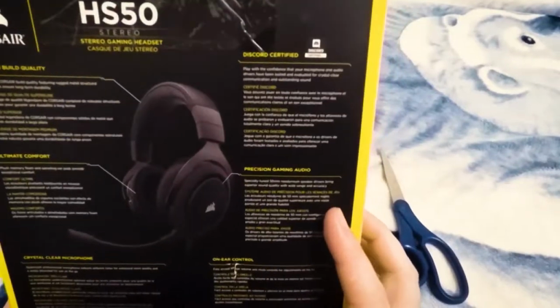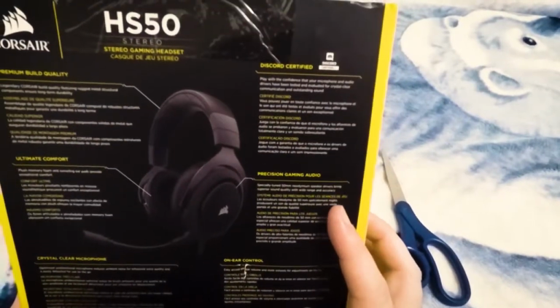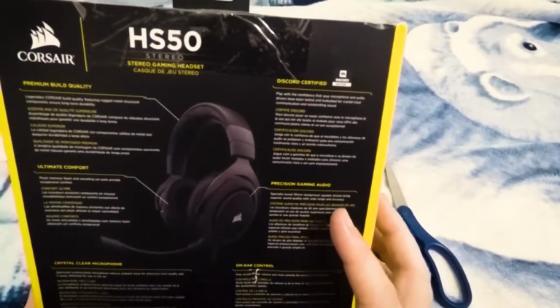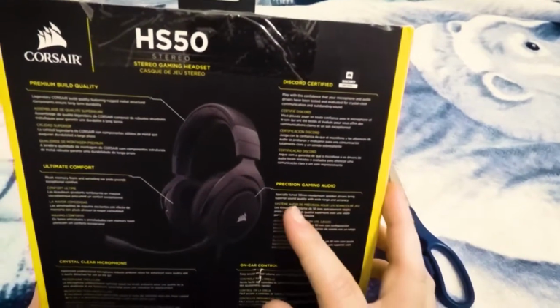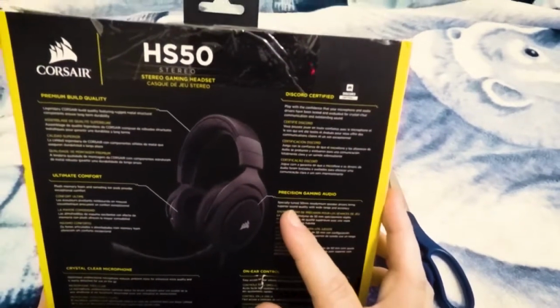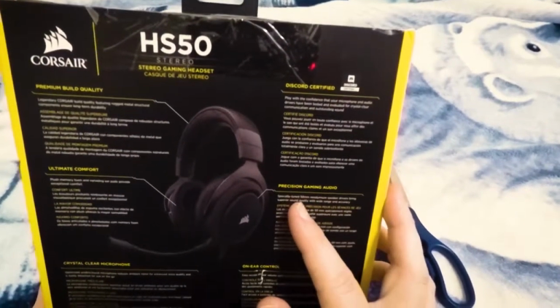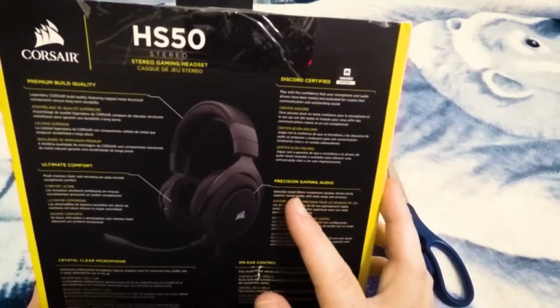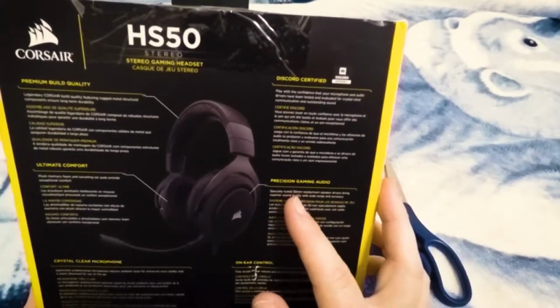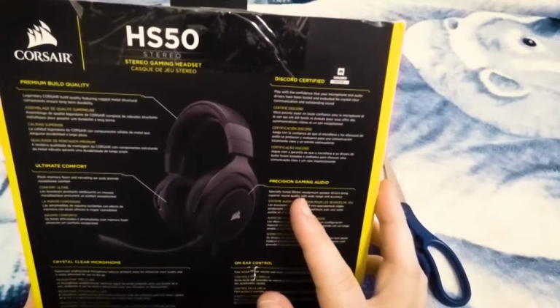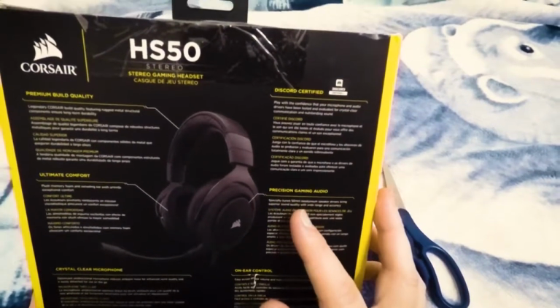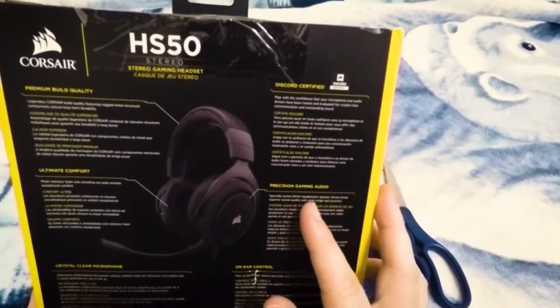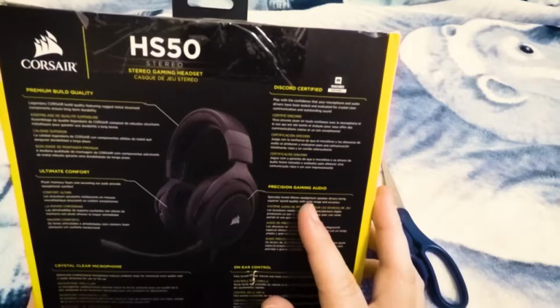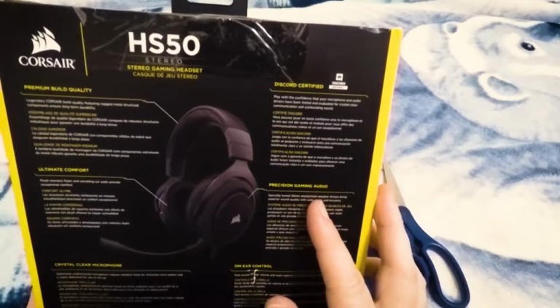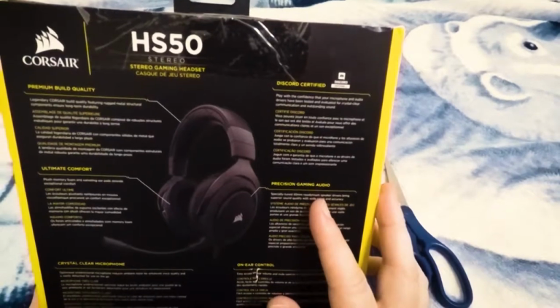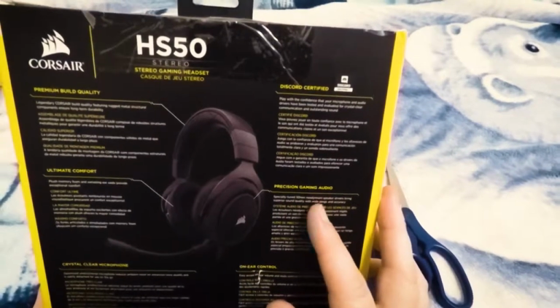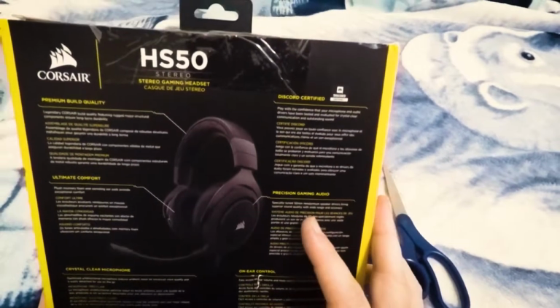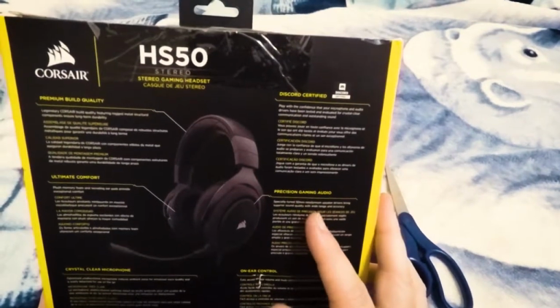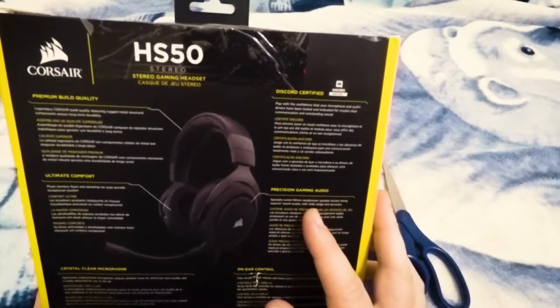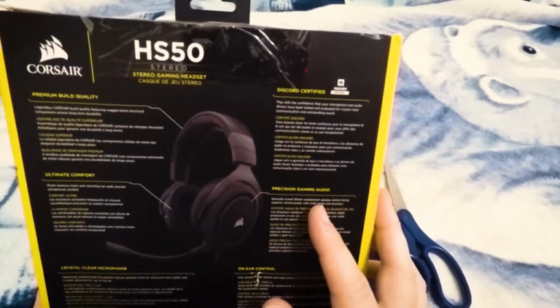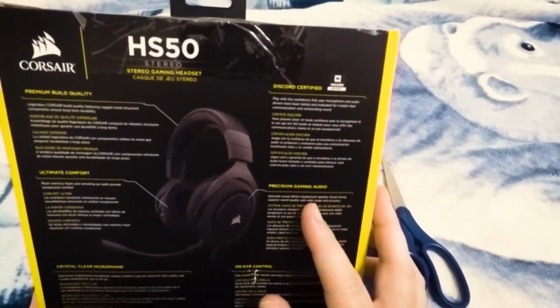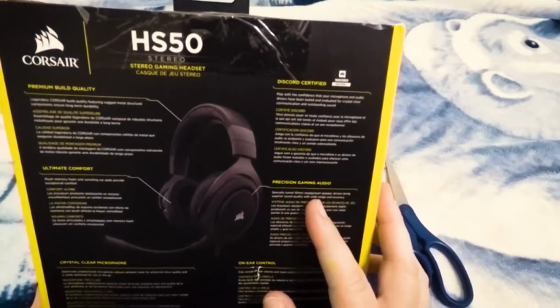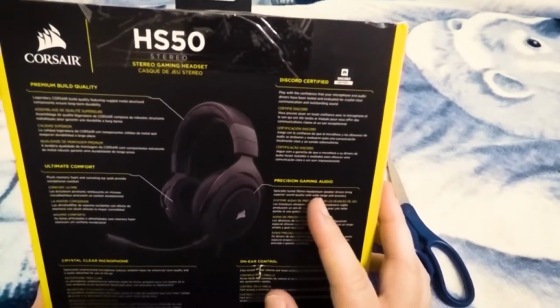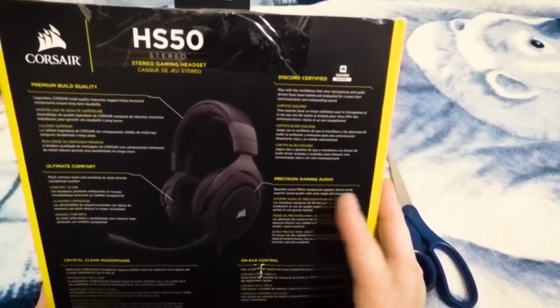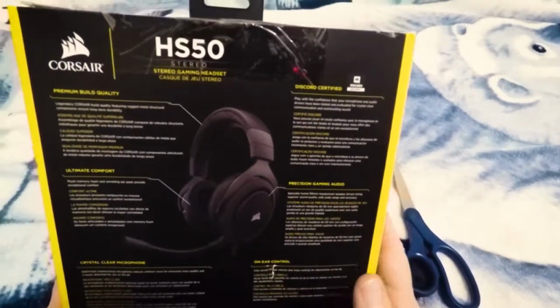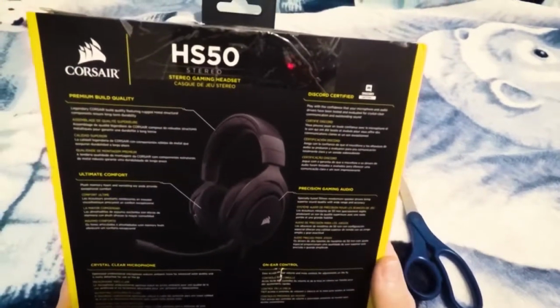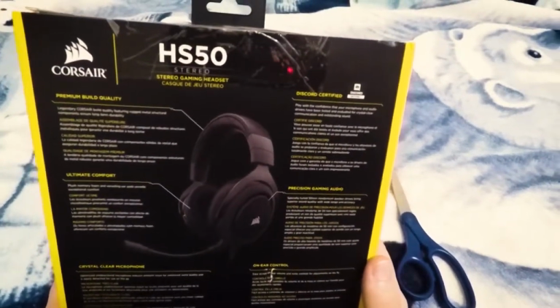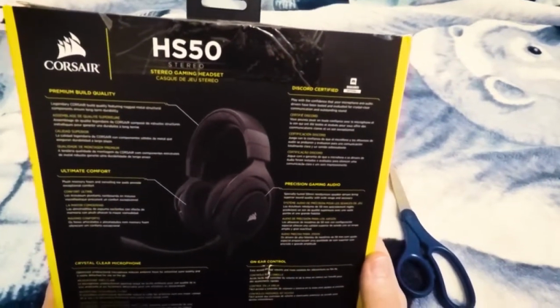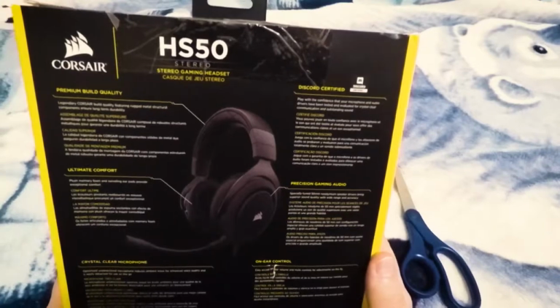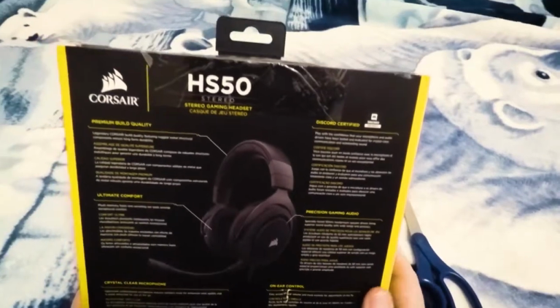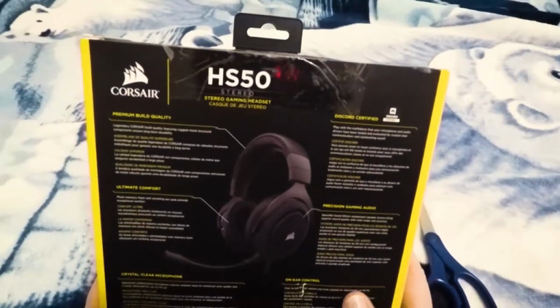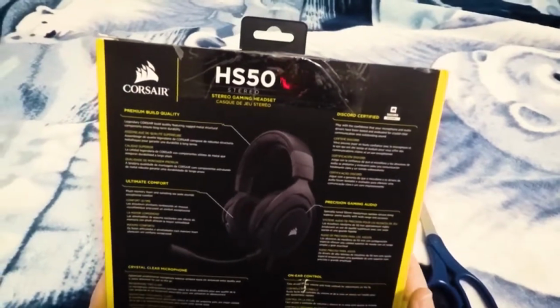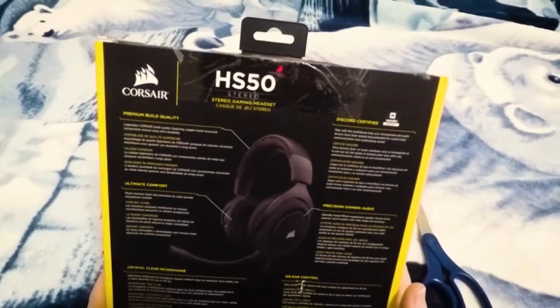And then it has a little microphone here. So that's pretty much it as far as the box goes — let's go ahead and unbox this bad boy.